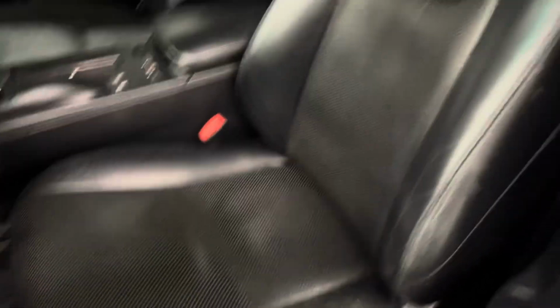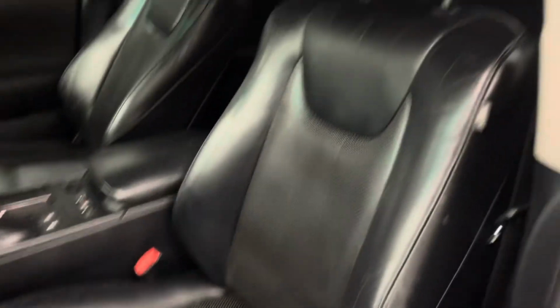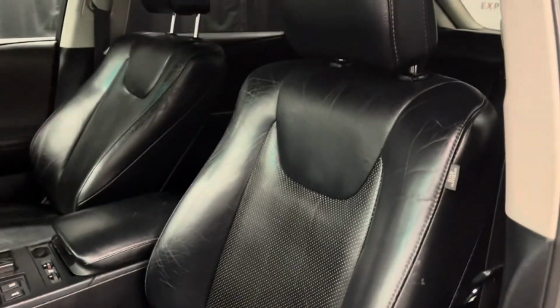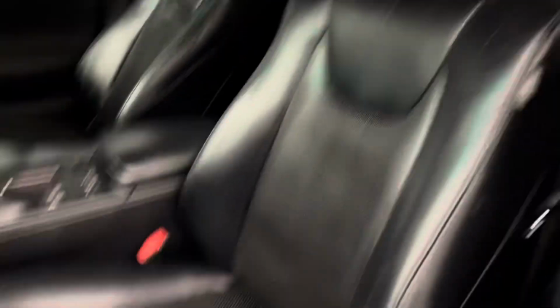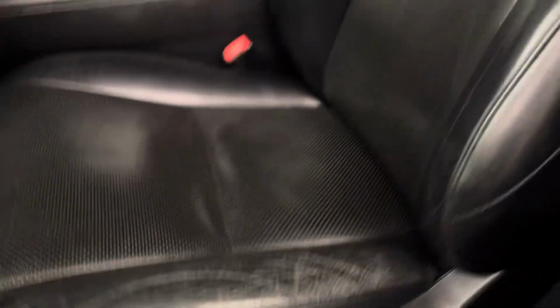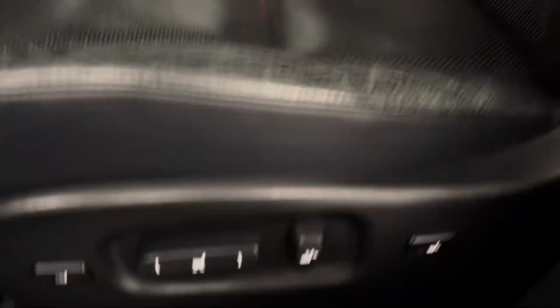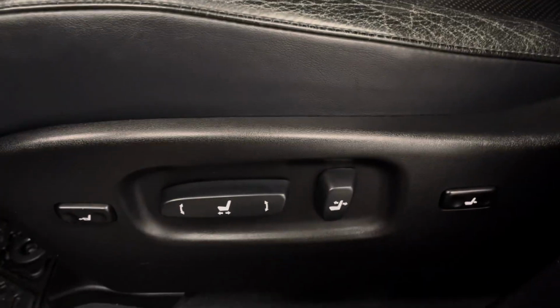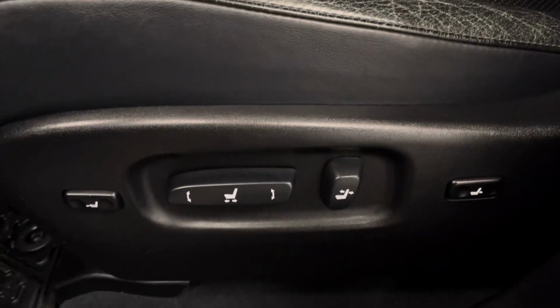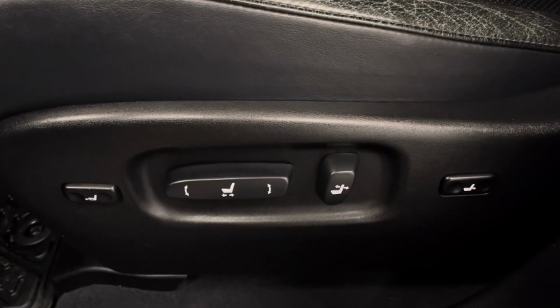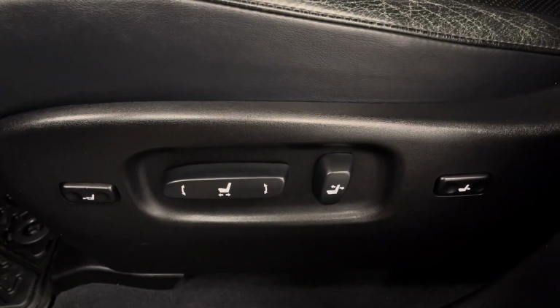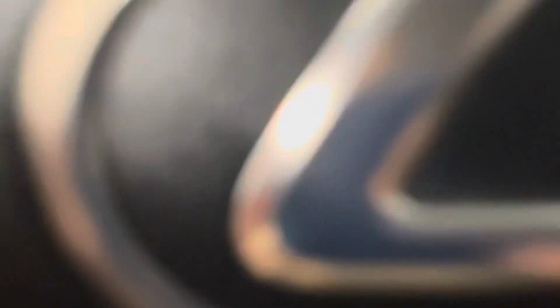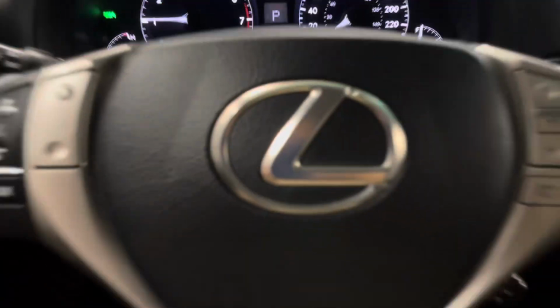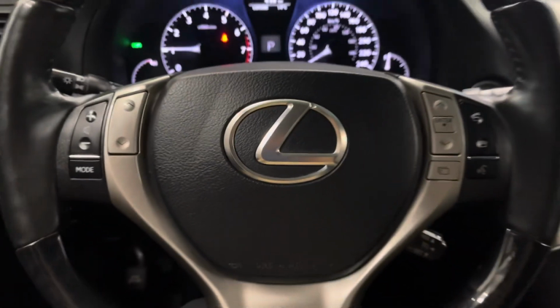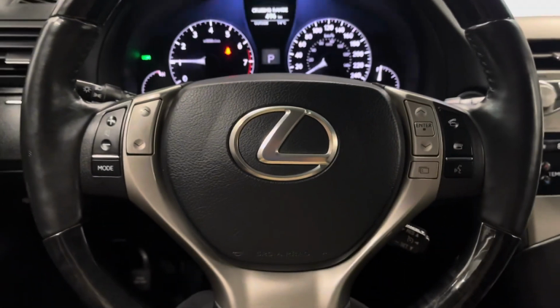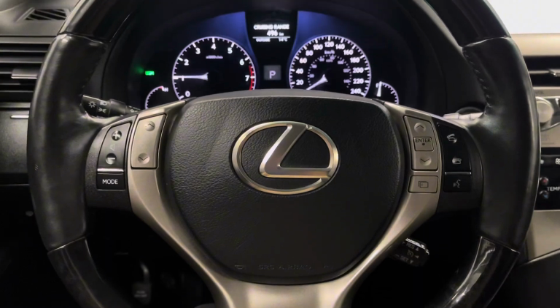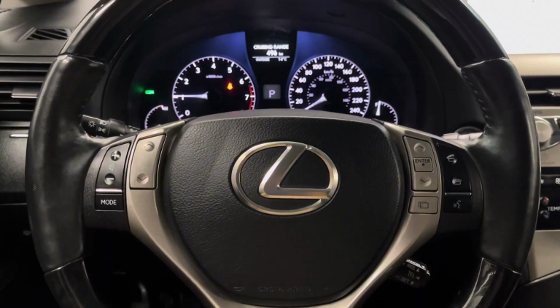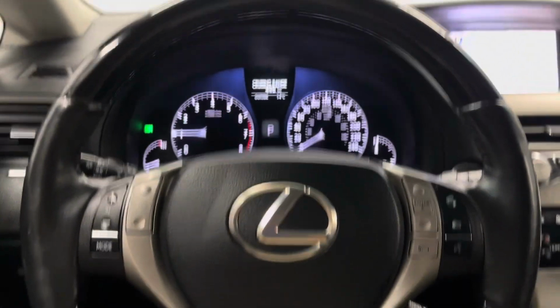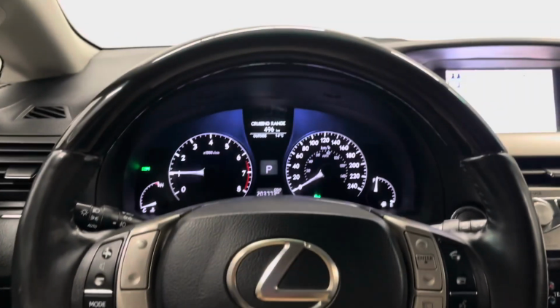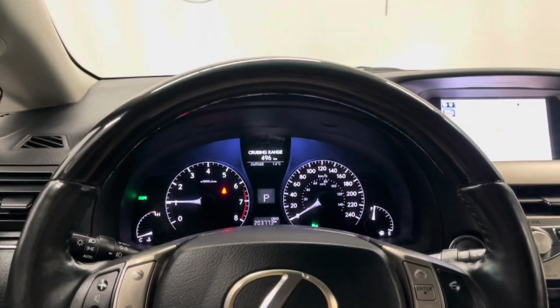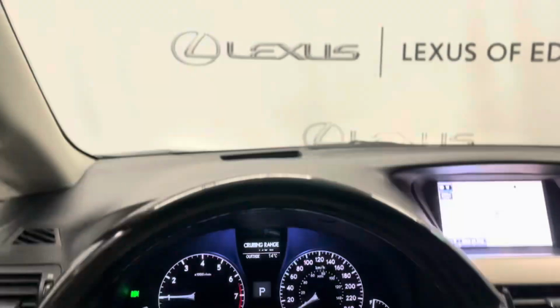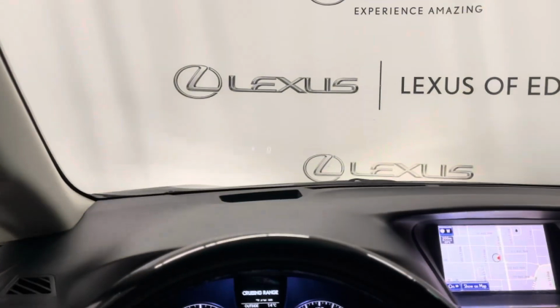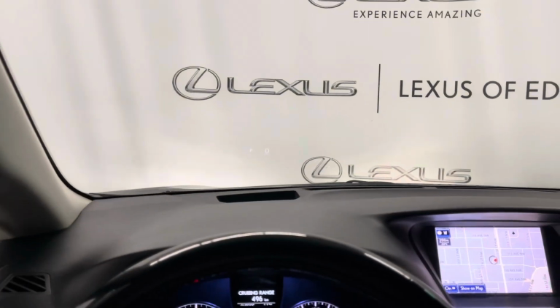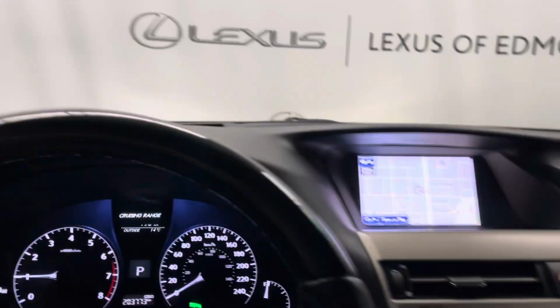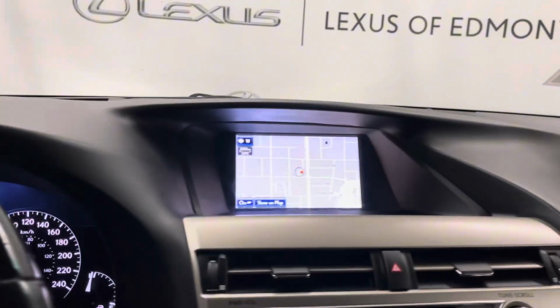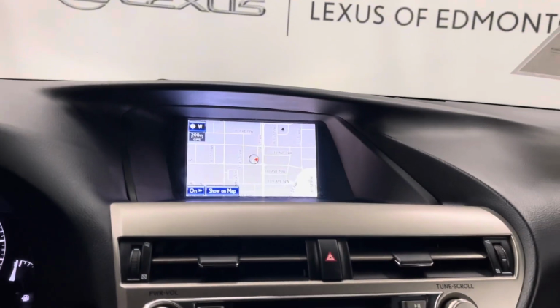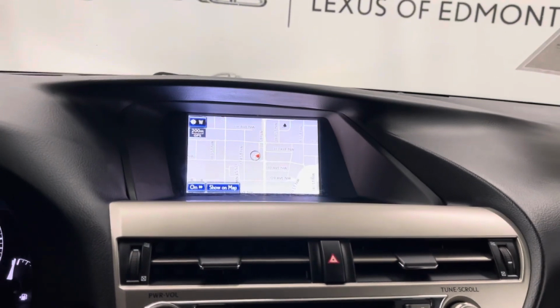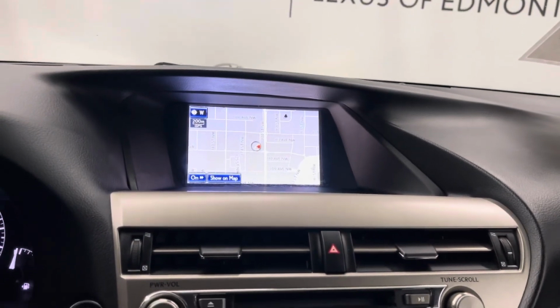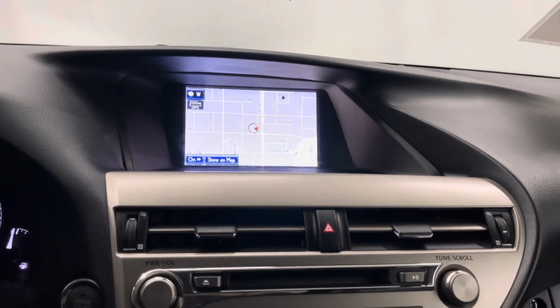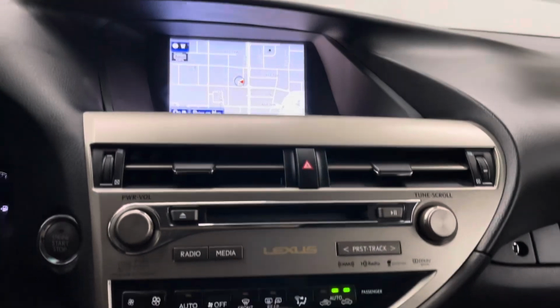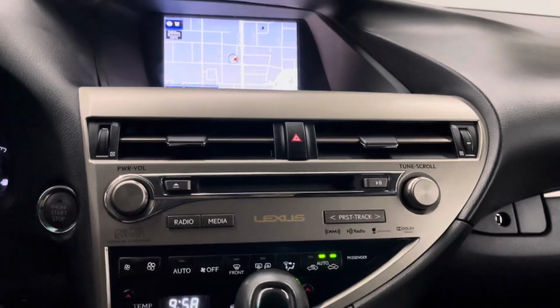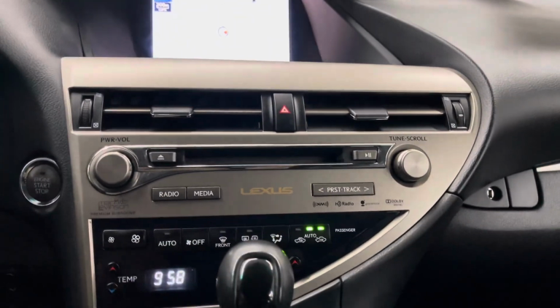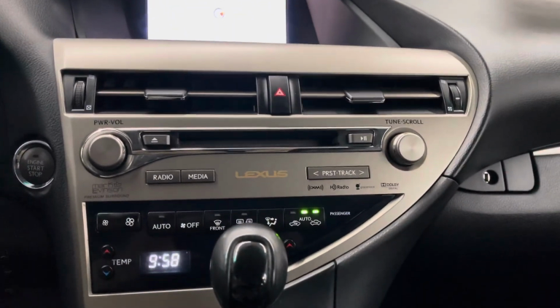You have black leather interior throughout with an eight-way powered driver's seat. You have a leather wrapped steering wheel with controls for your multi-information display as well as a heads-up display. Your infotainment system can be controlled from the remote touch controller,